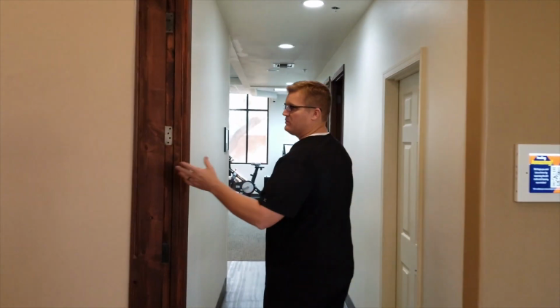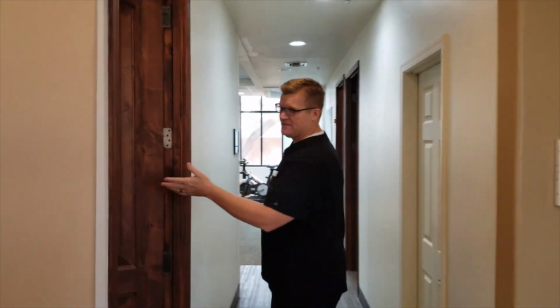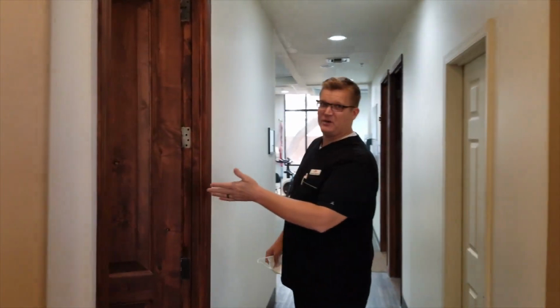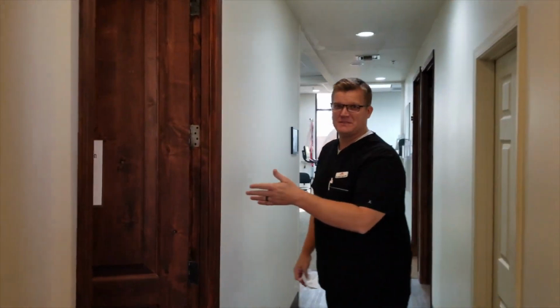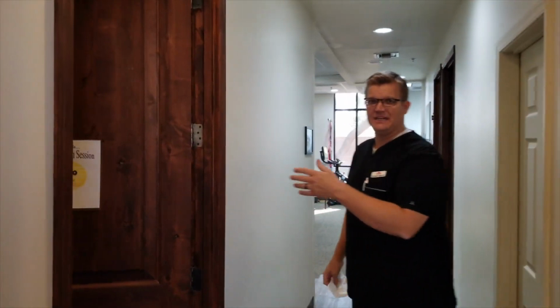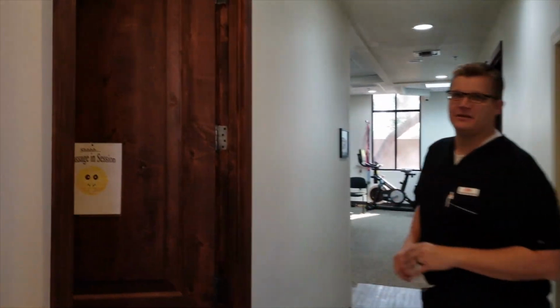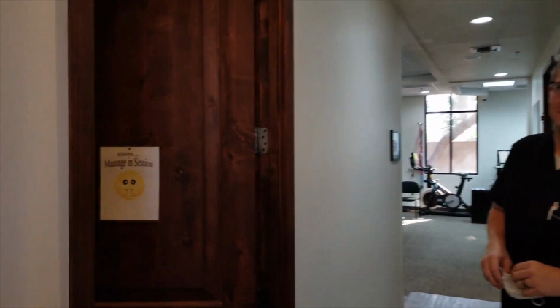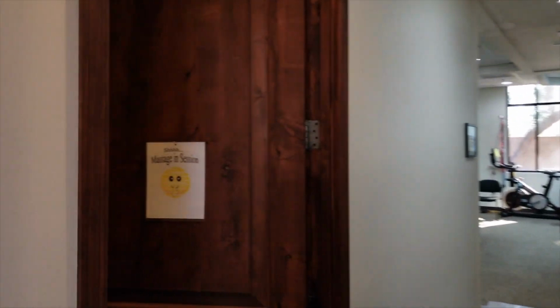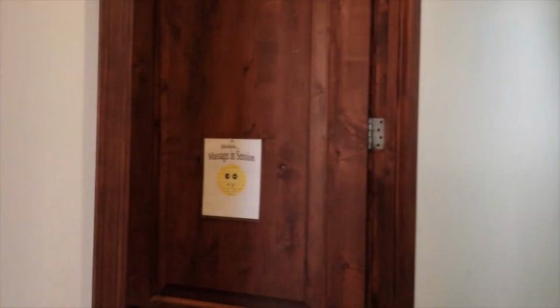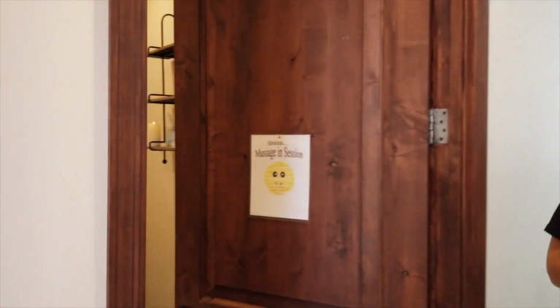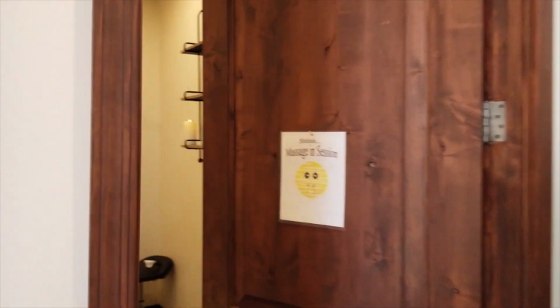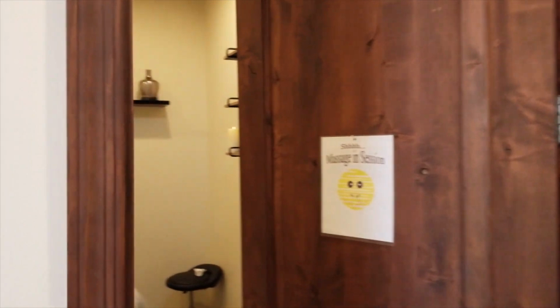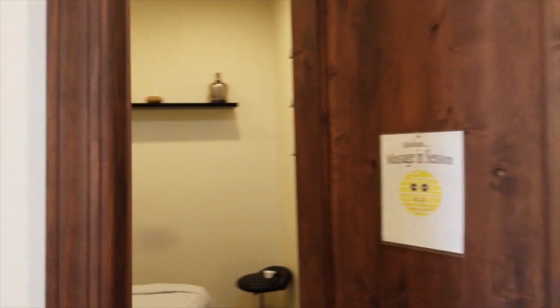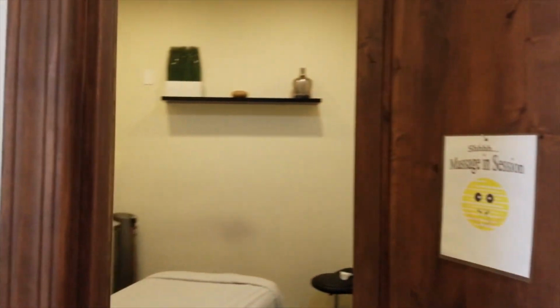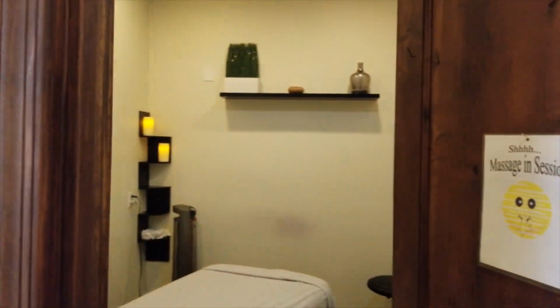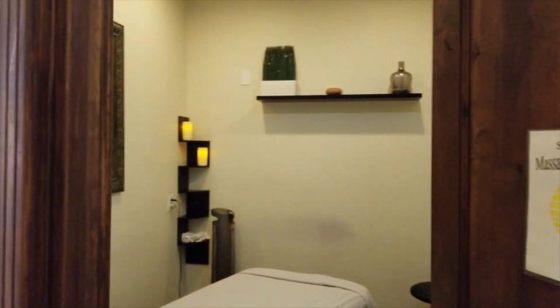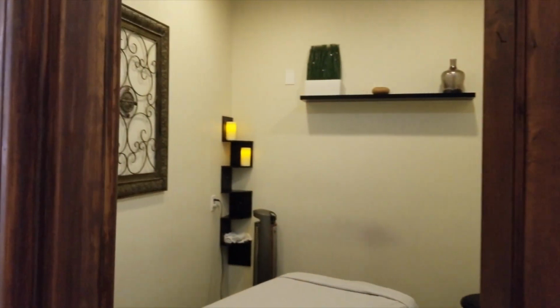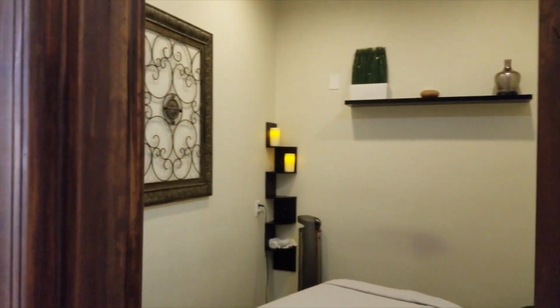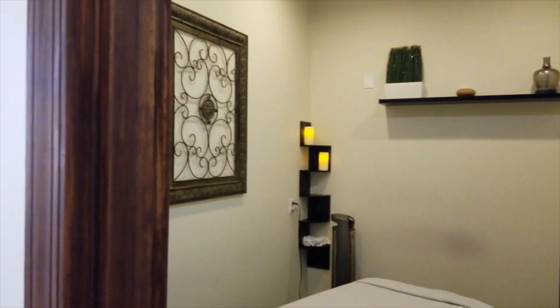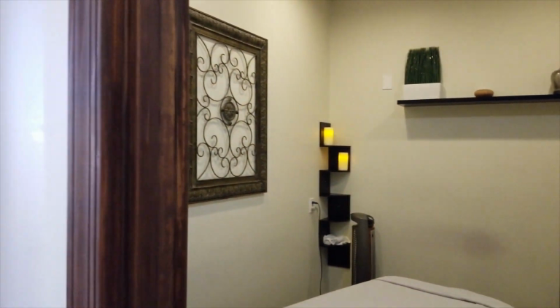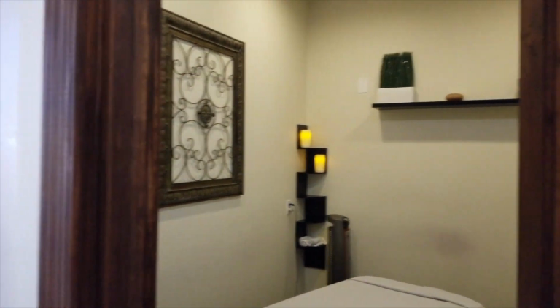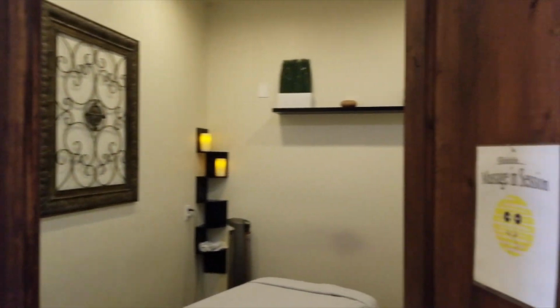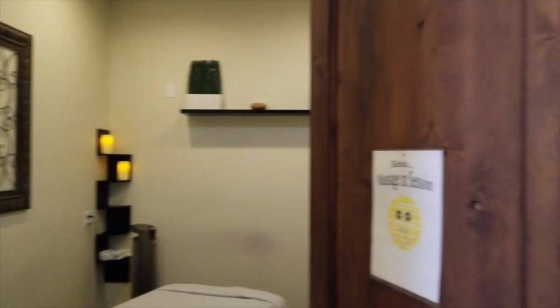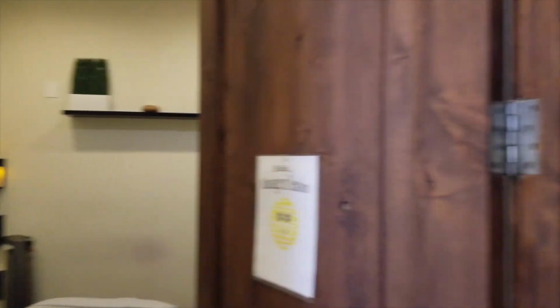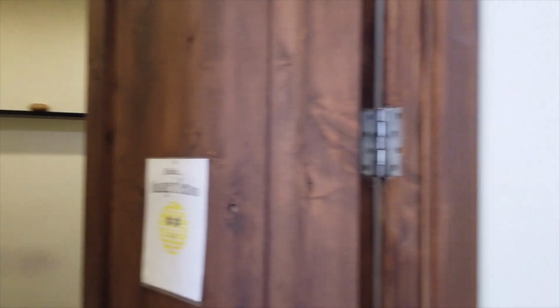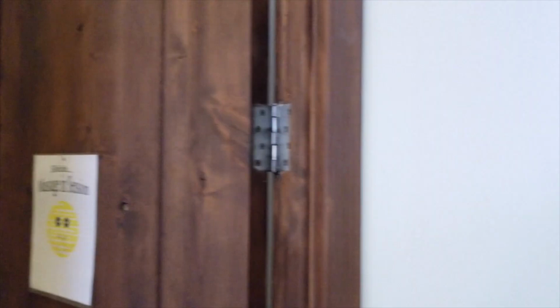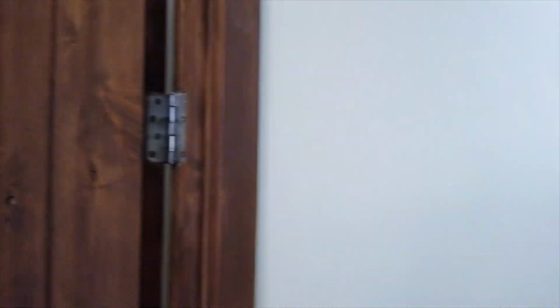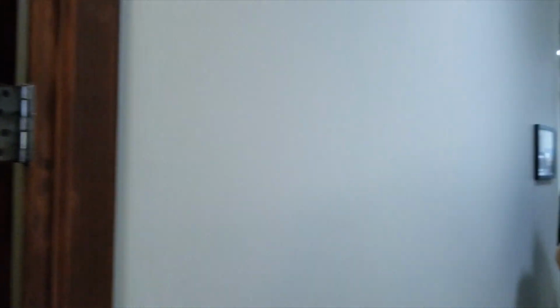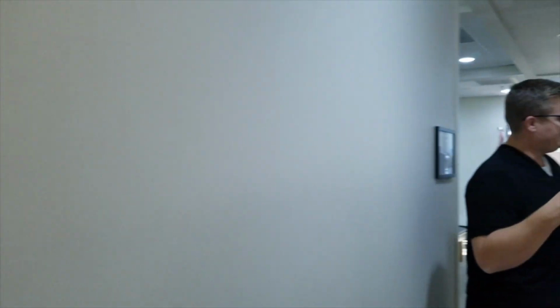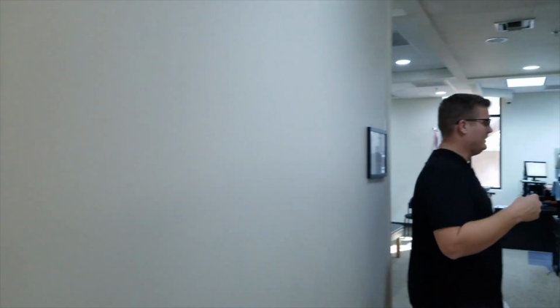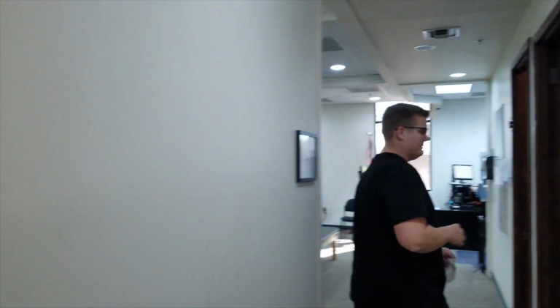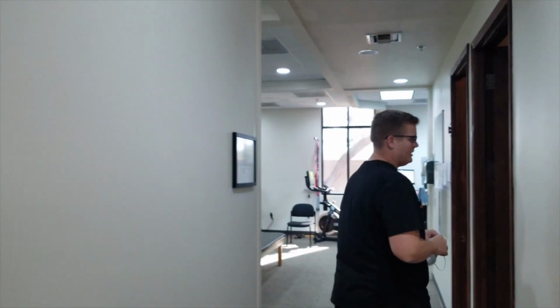This is one of our massage therapy rooms in the clinic. We have a massage therapist, Angela, right now — she's amazing. We offer different massage therapy services. Come on down the hallway a little bit more.